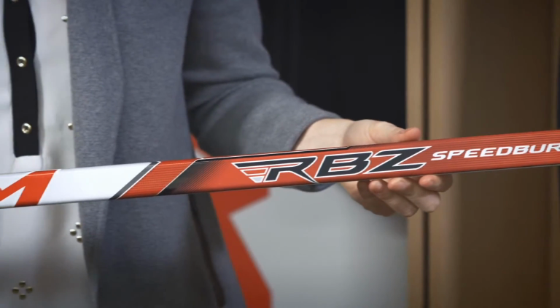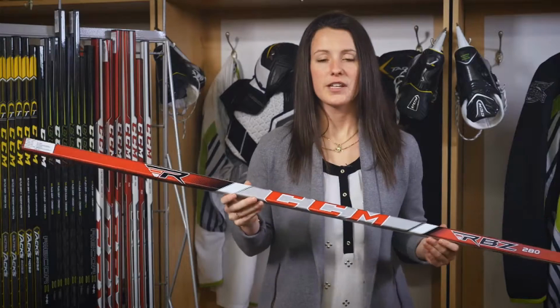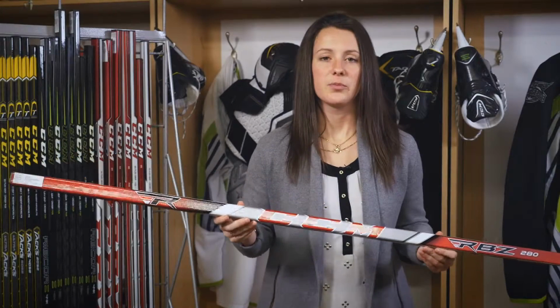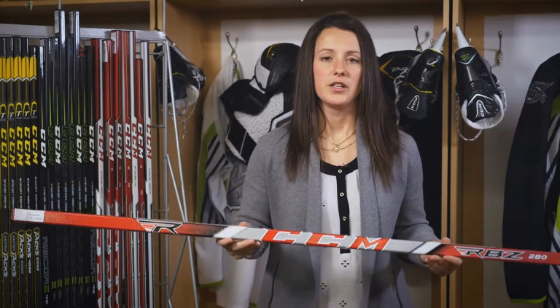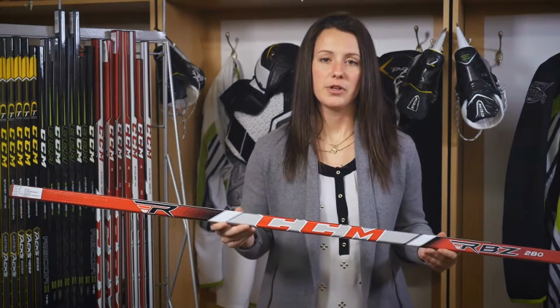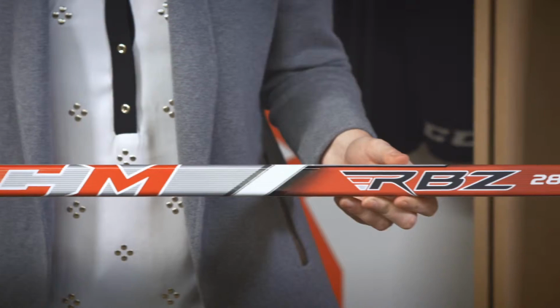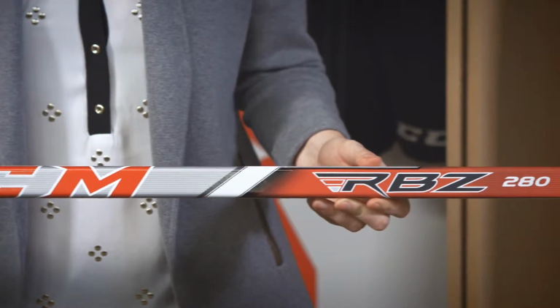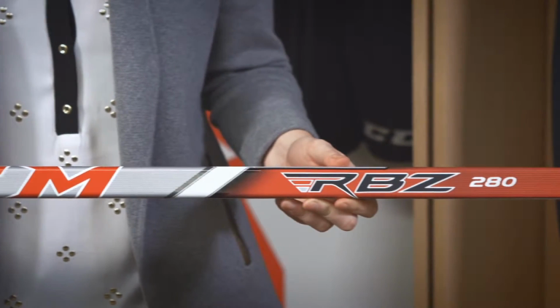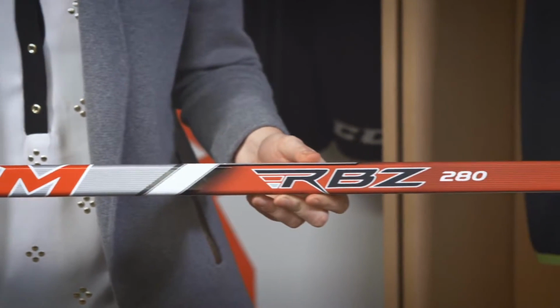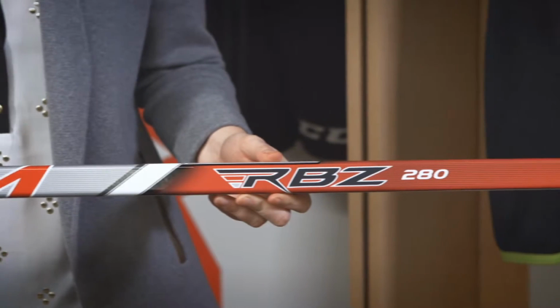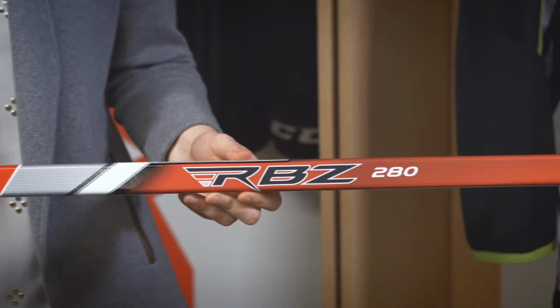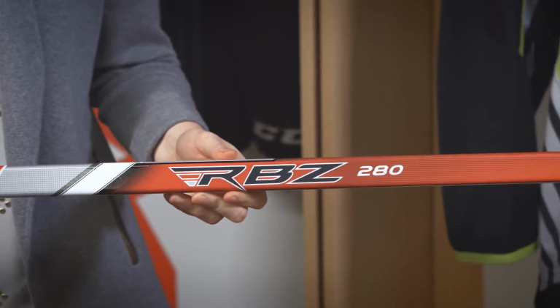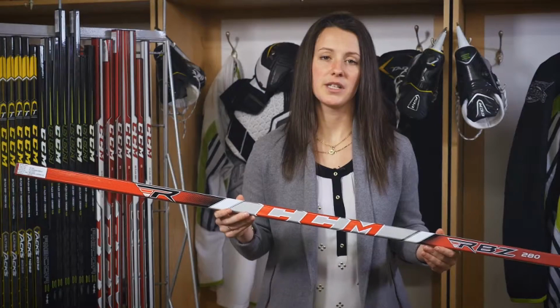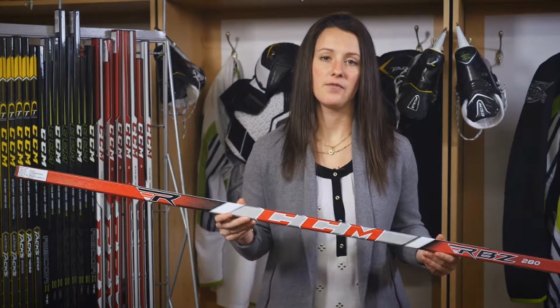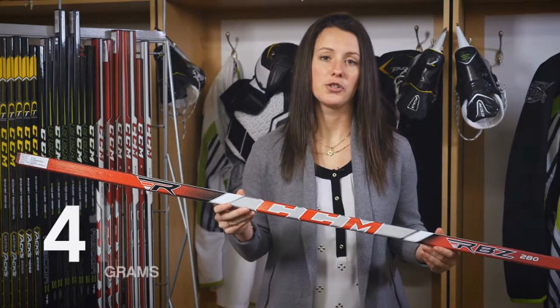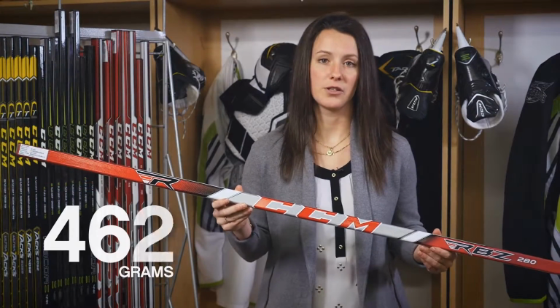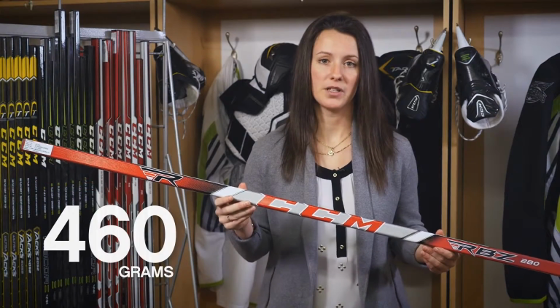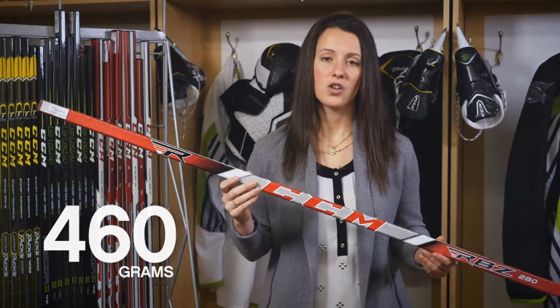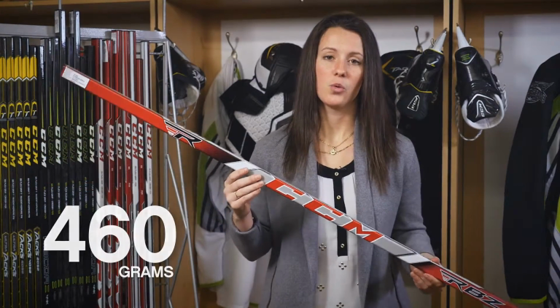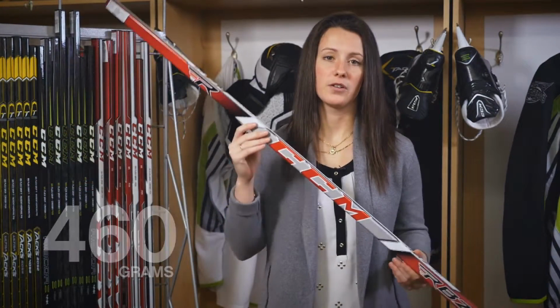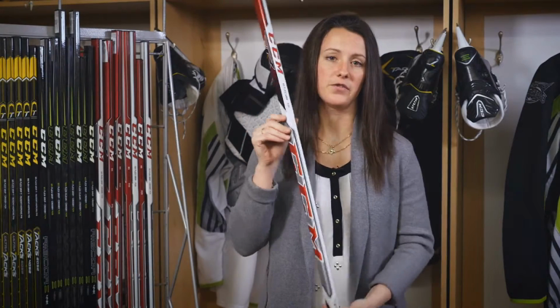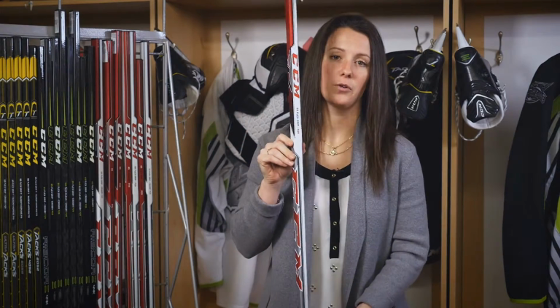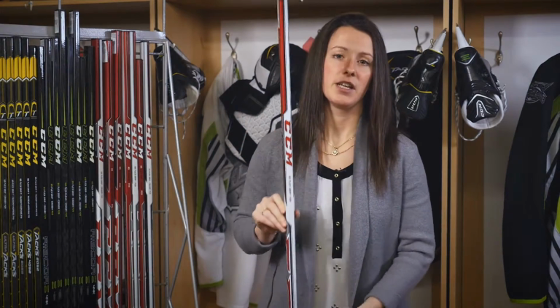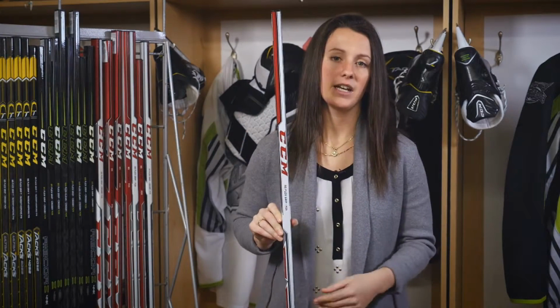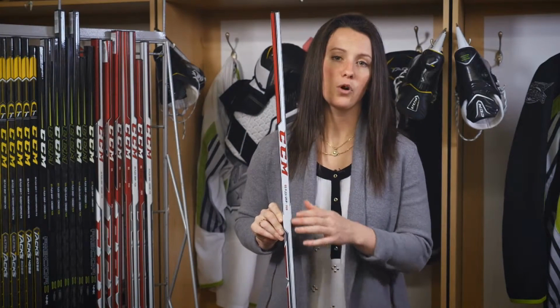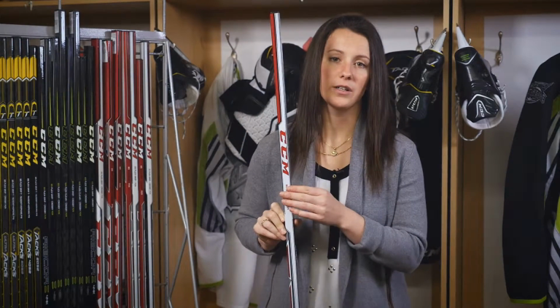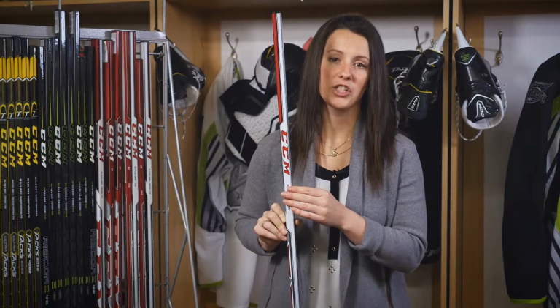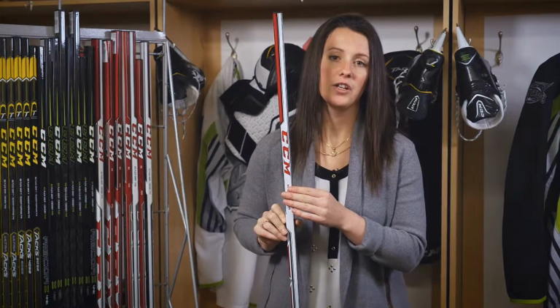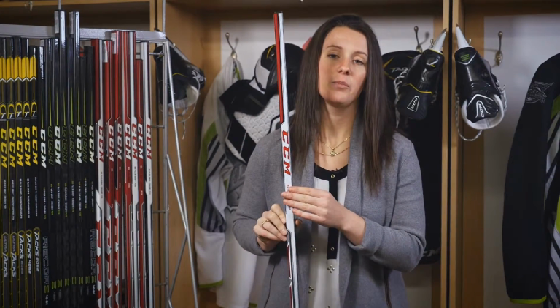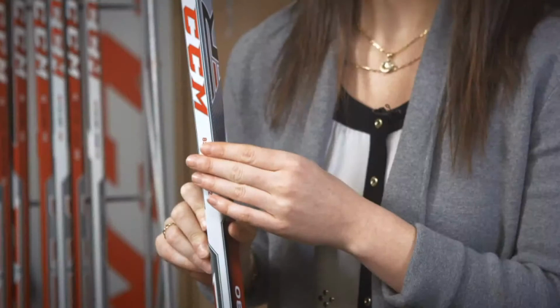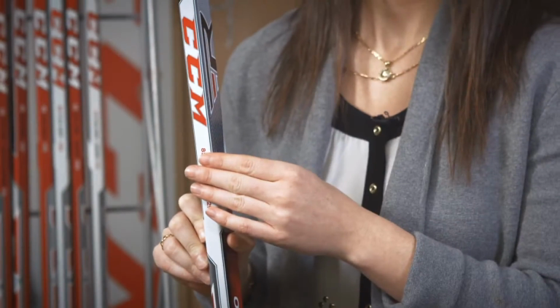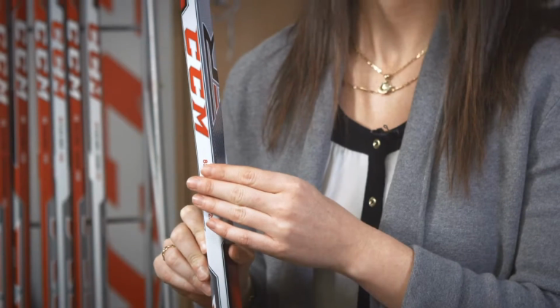Your second price point, the 280, brings the same exciting features as your top price point, but comes in at 460 grams. One difference to notice is that it has more white on the shaft to help differentiate it on the shelf.